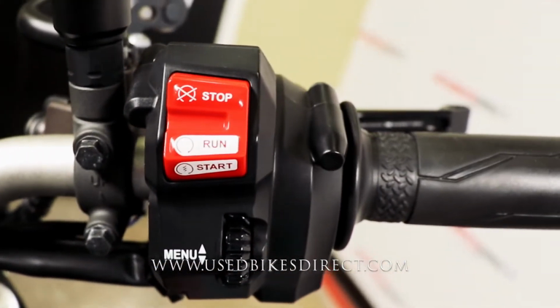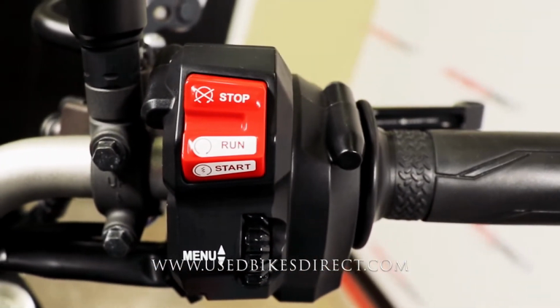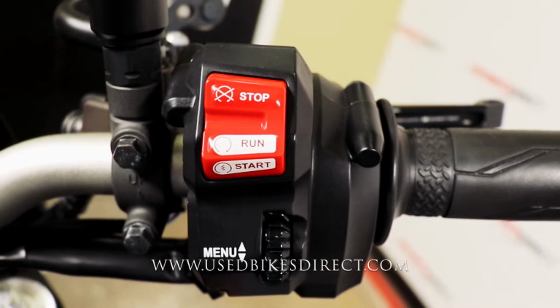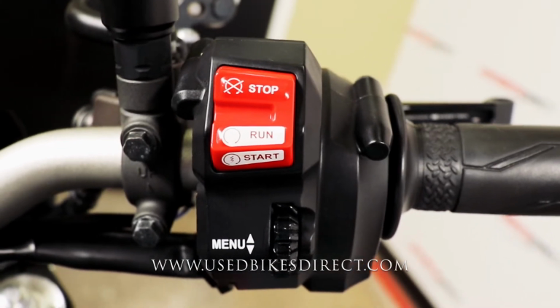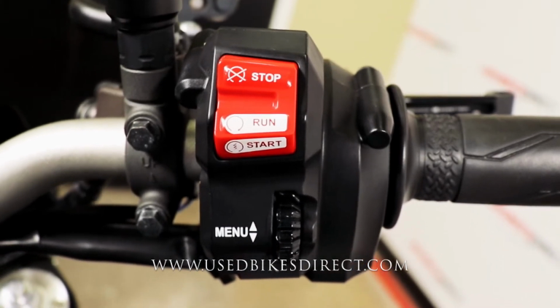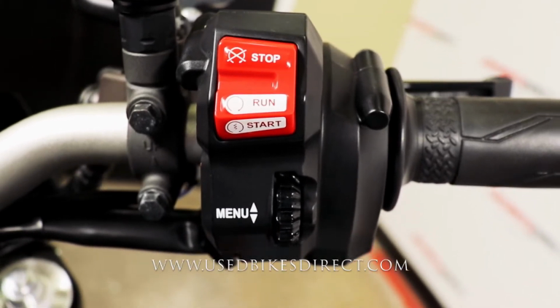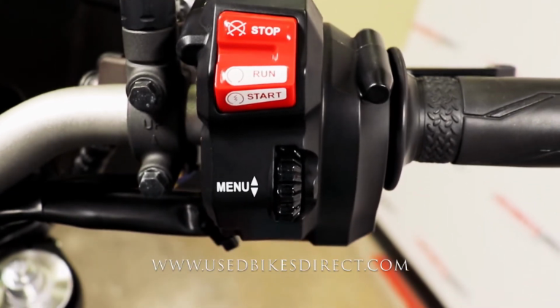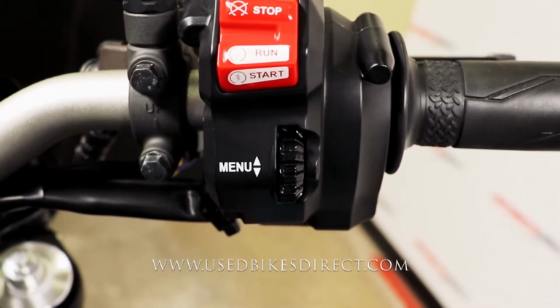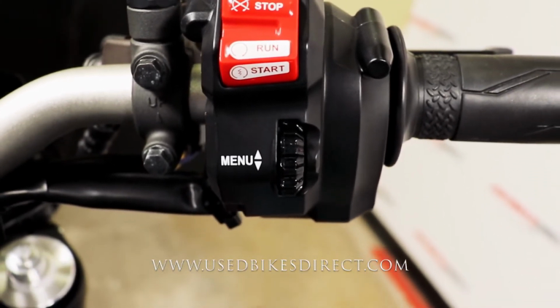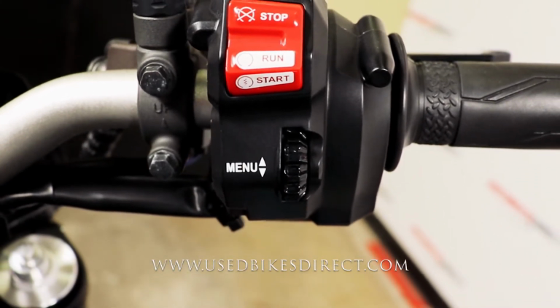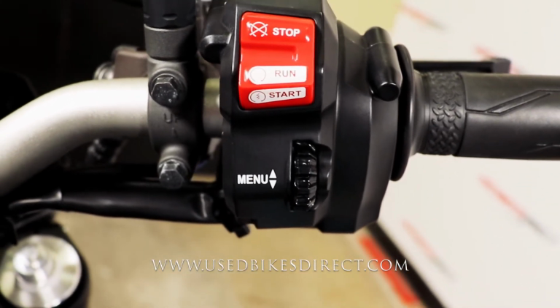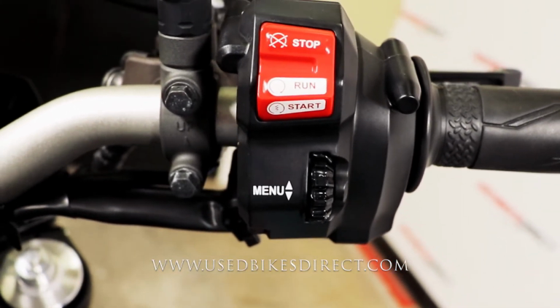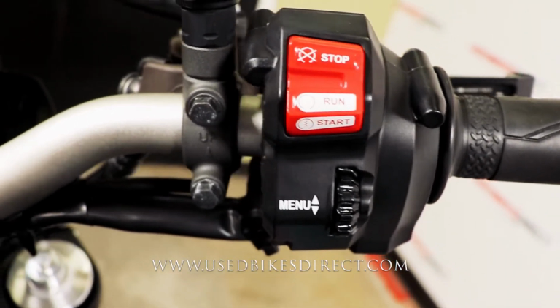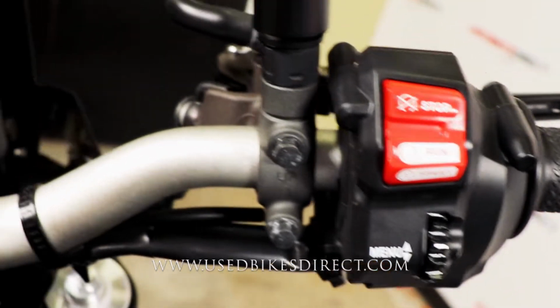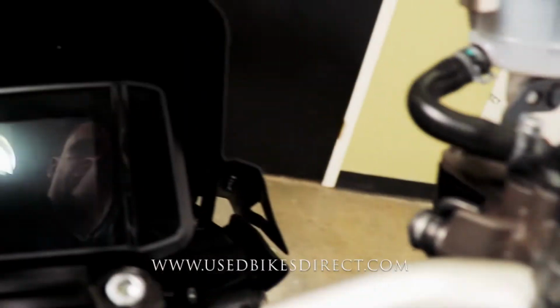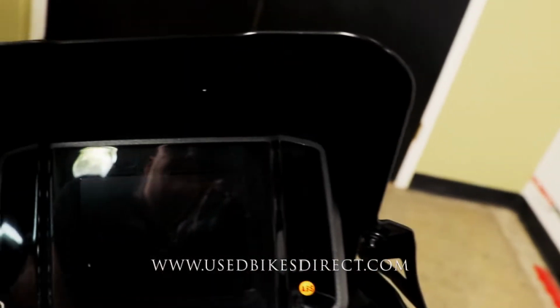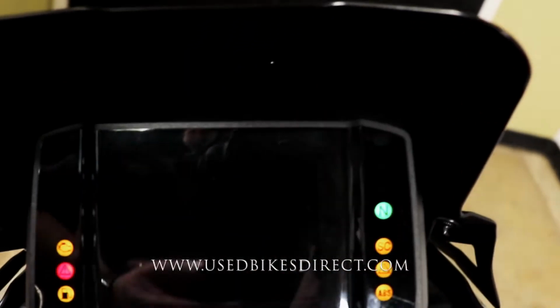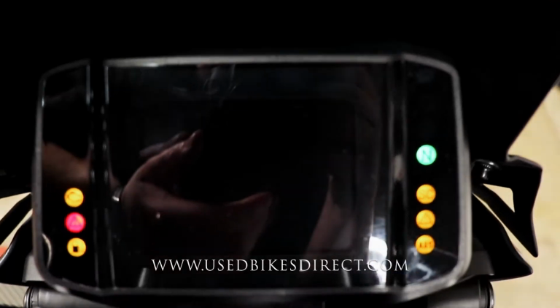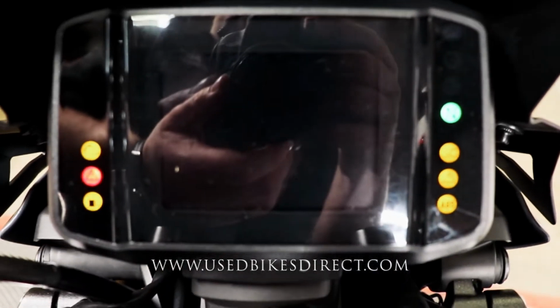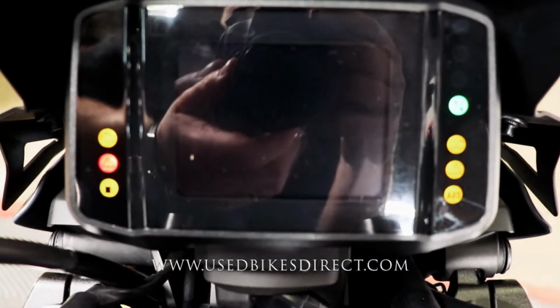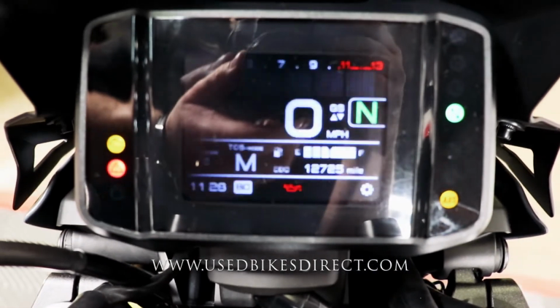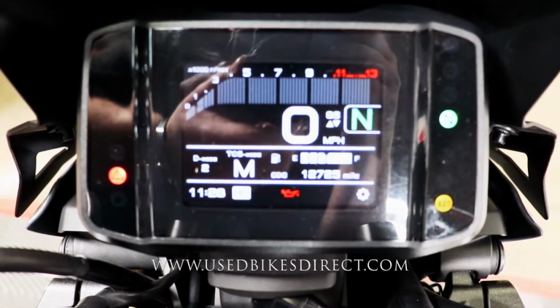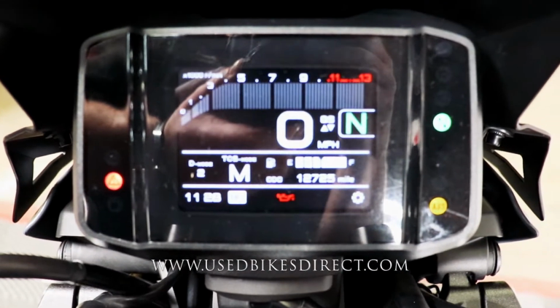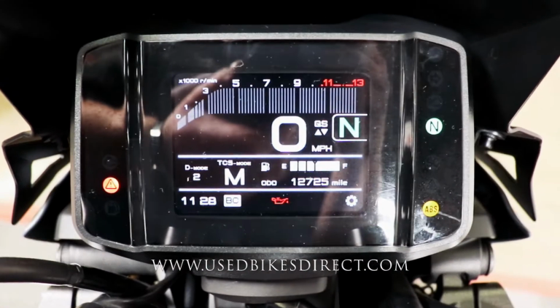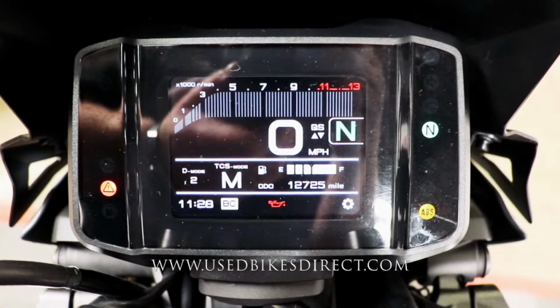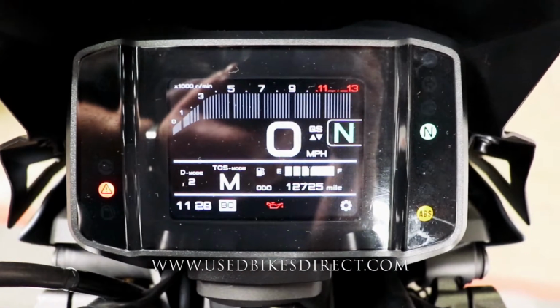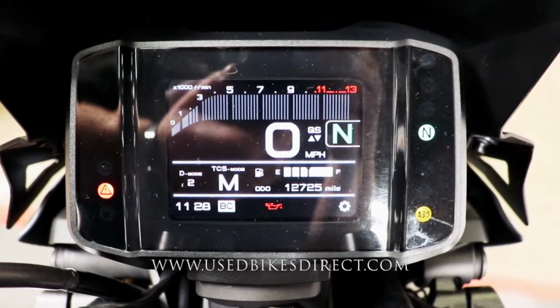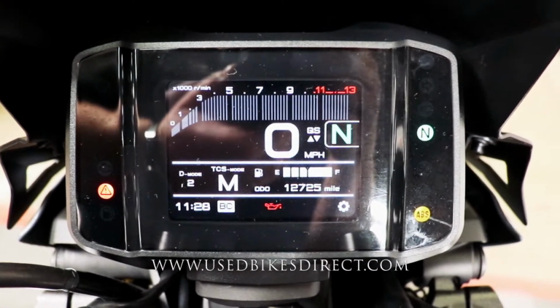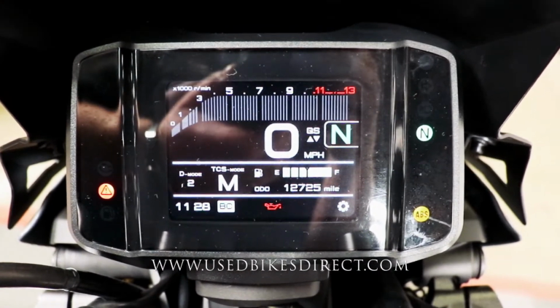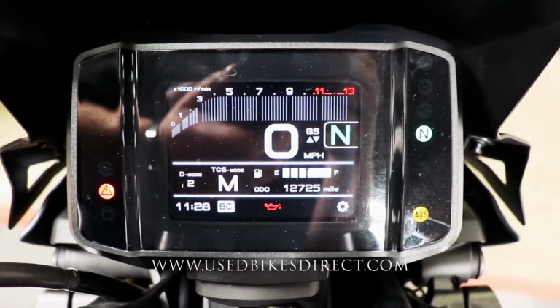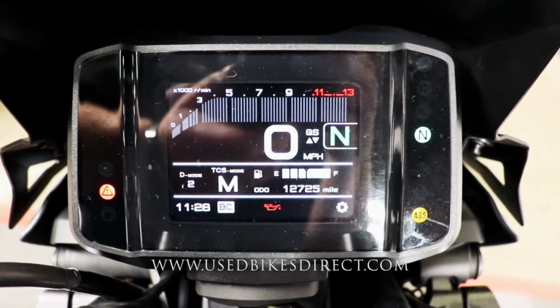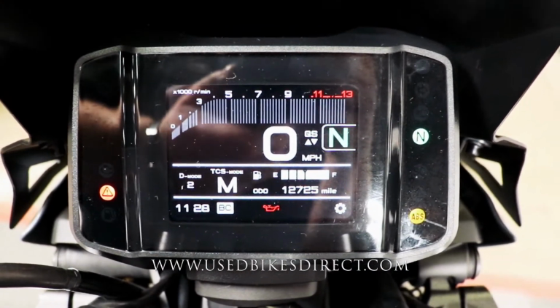Over on the right side, the starter is going to be integrated into the kill switch, with the menu scrolling underneath that. Full digital display keeping track of everything — of course the speedometer bold and center, with the tach above that, gear indicator on the right, ride modes on the bottom.